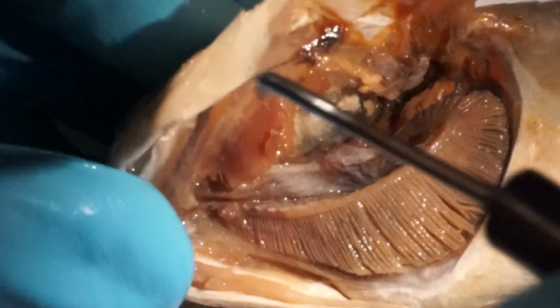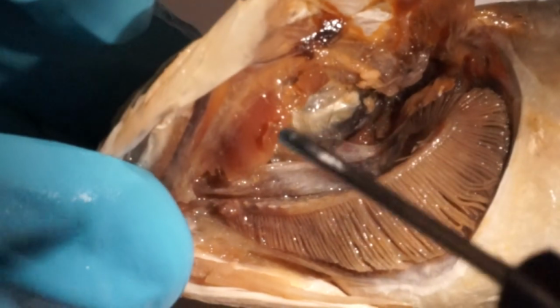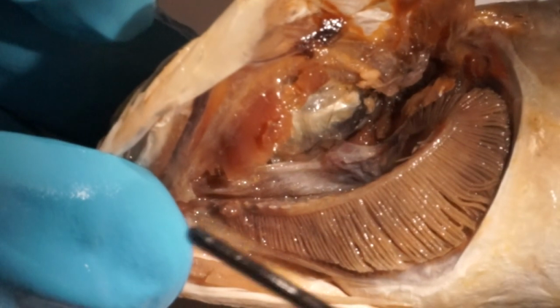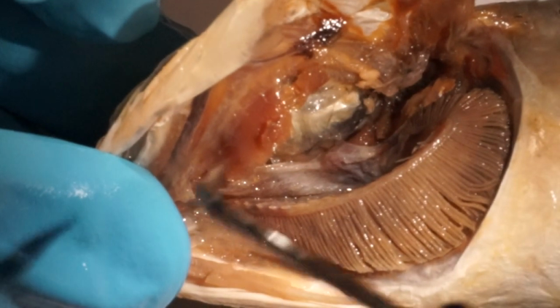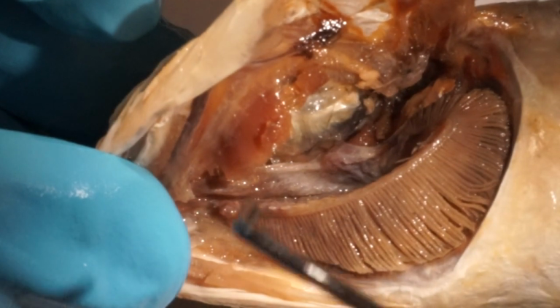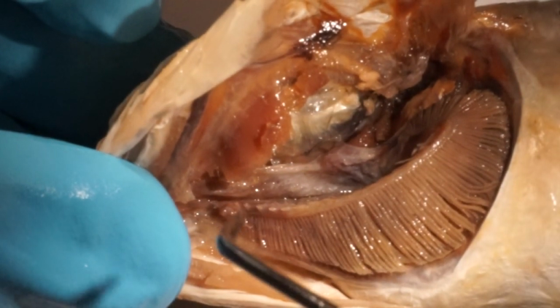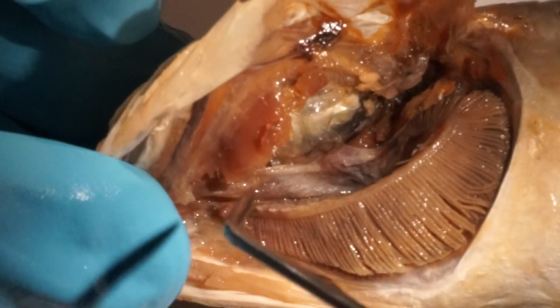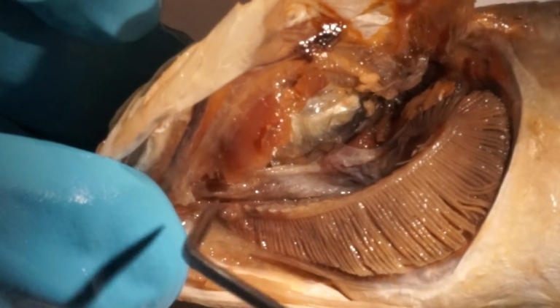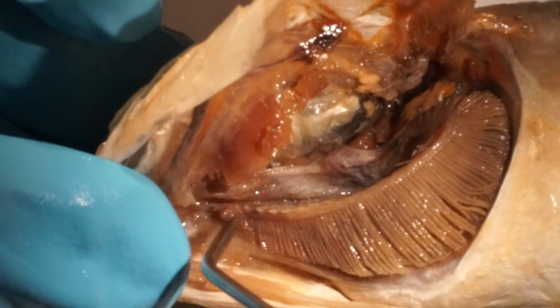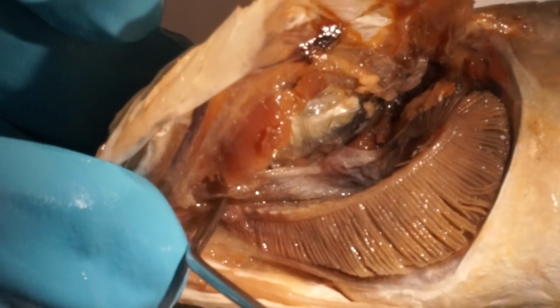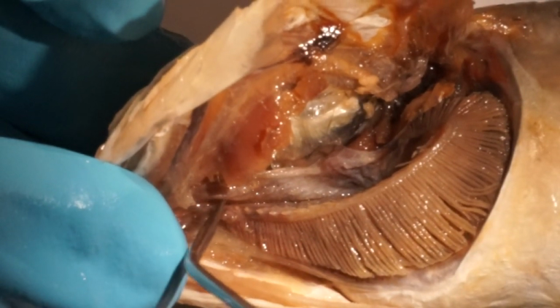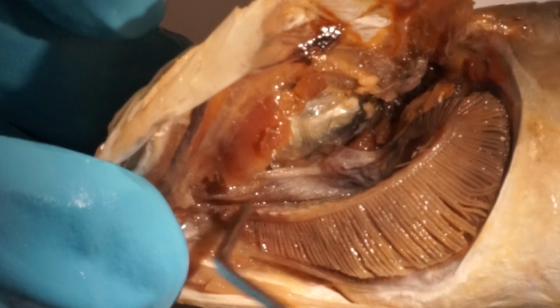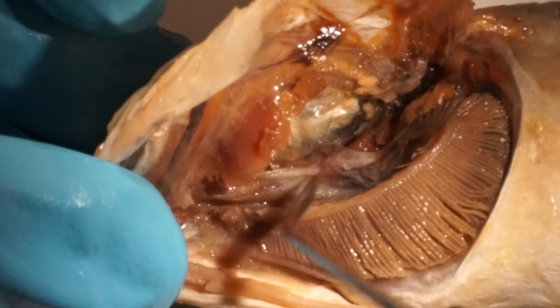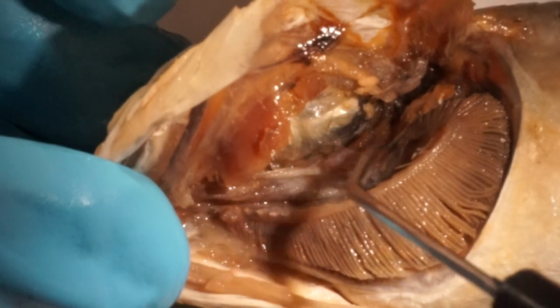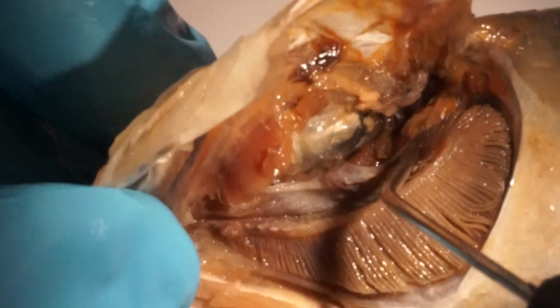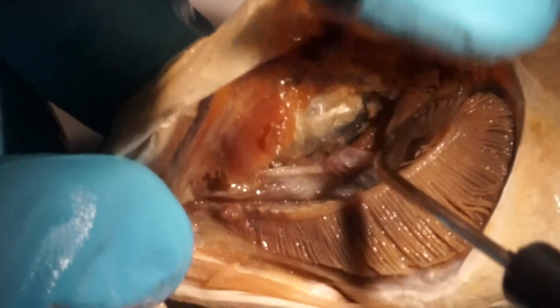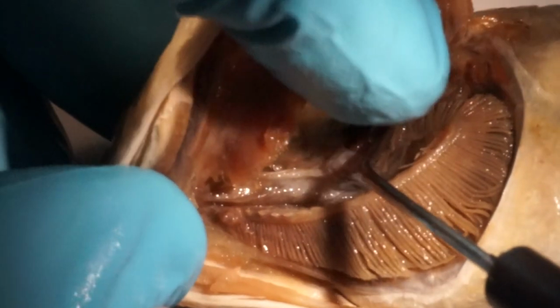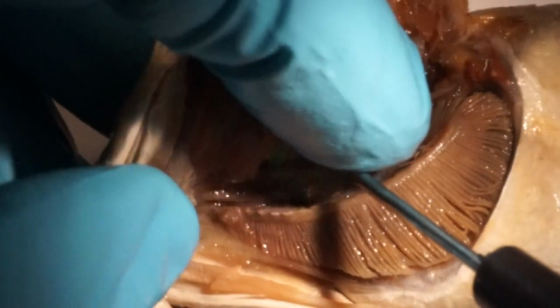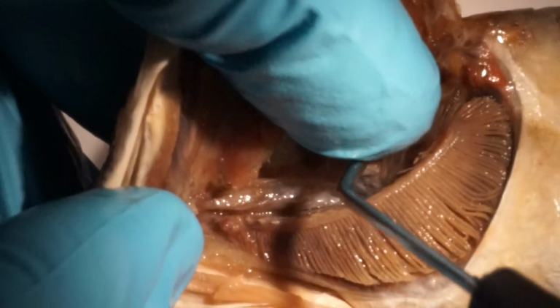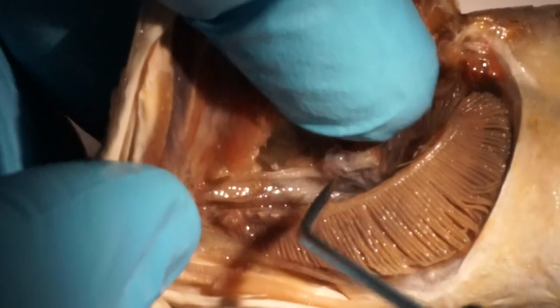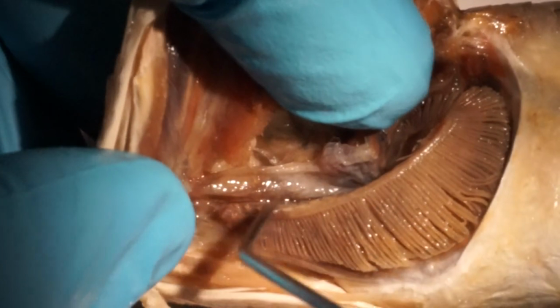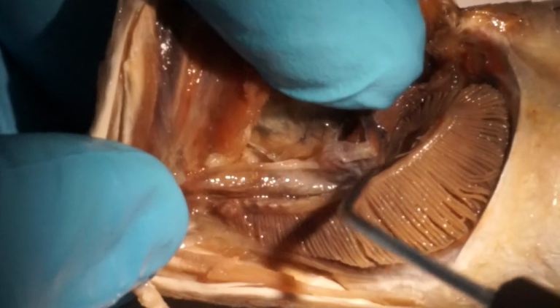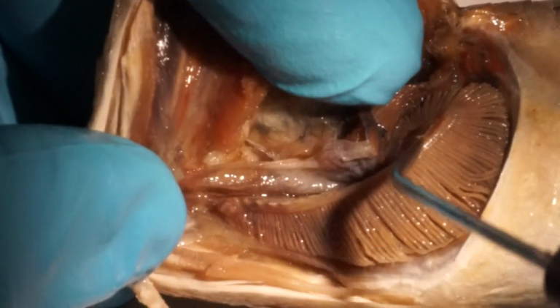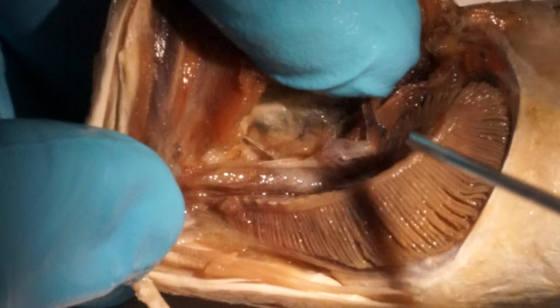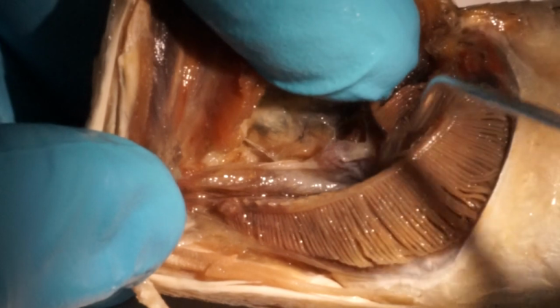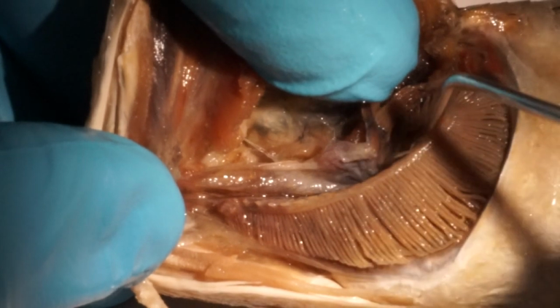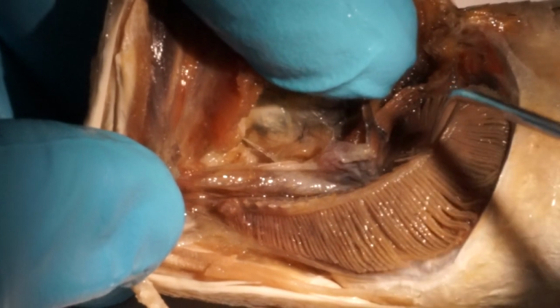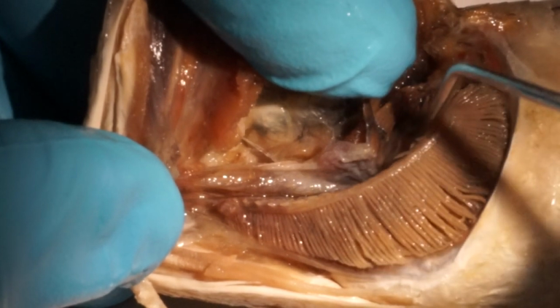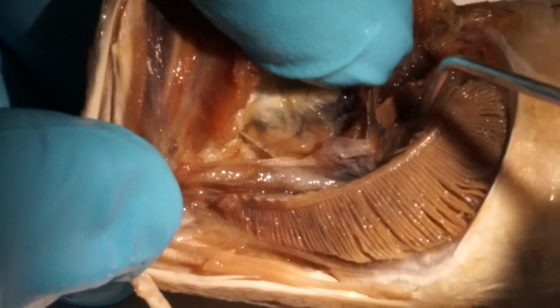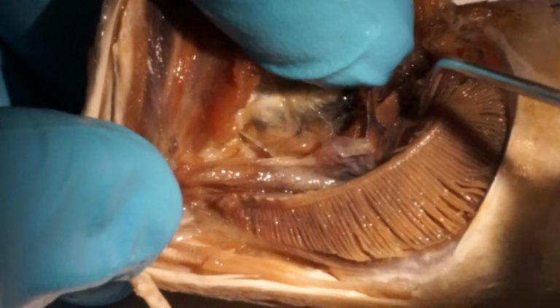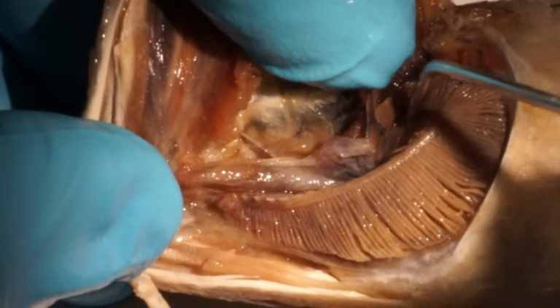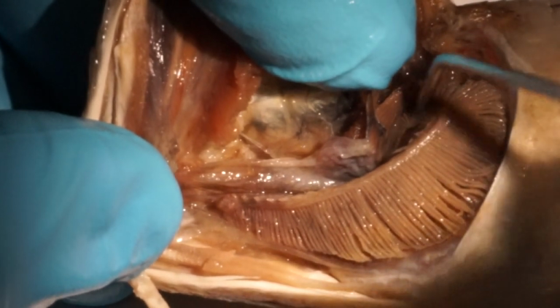Here we see the first gill arch — the lower limb and, dorsally, the upper limb.